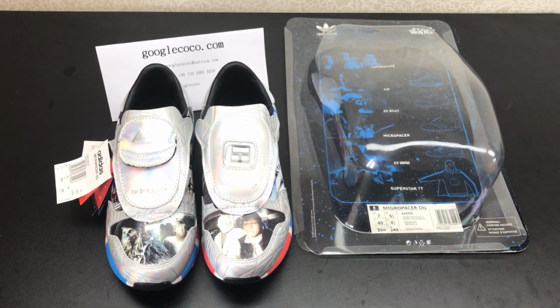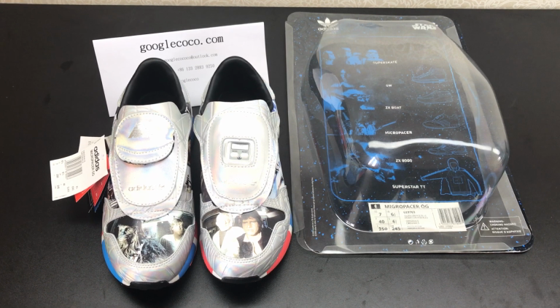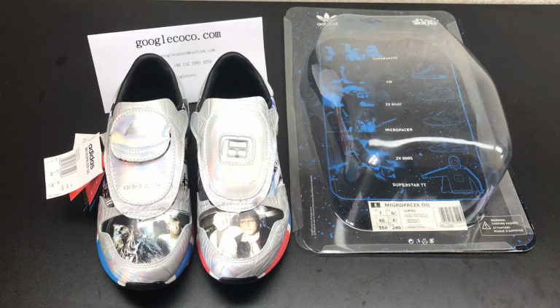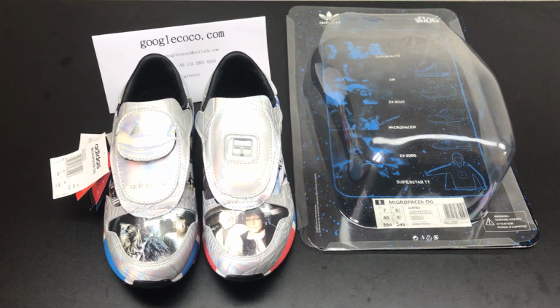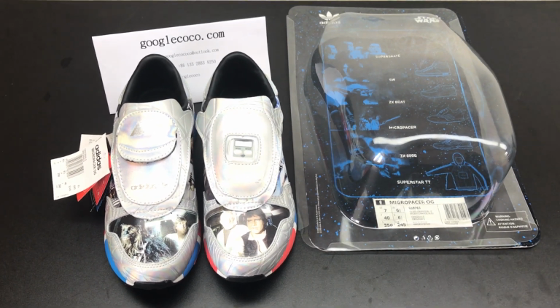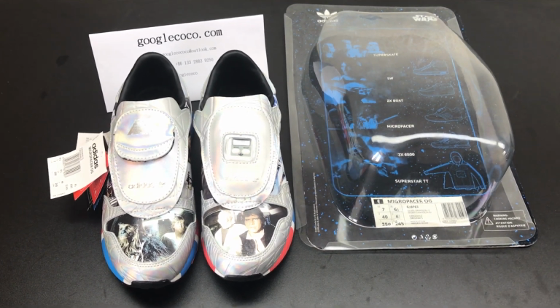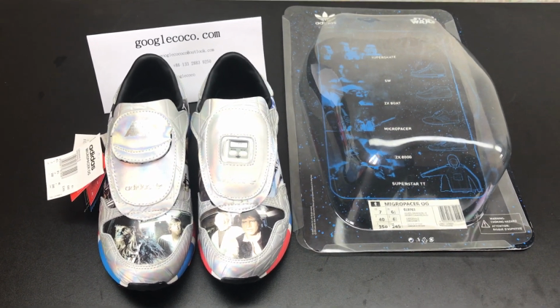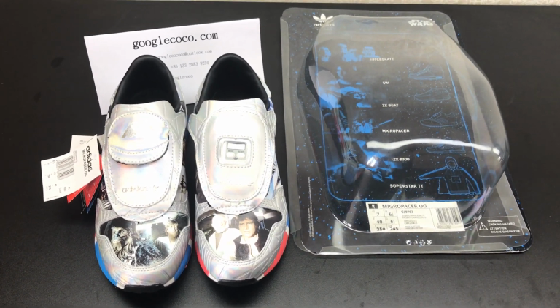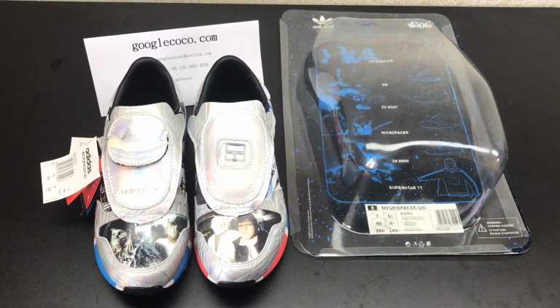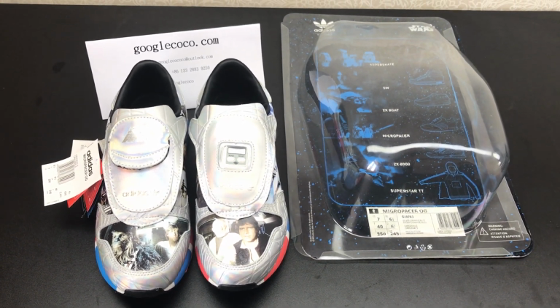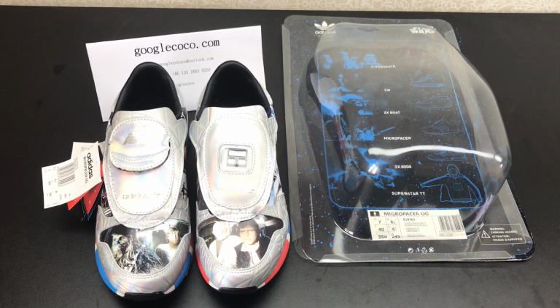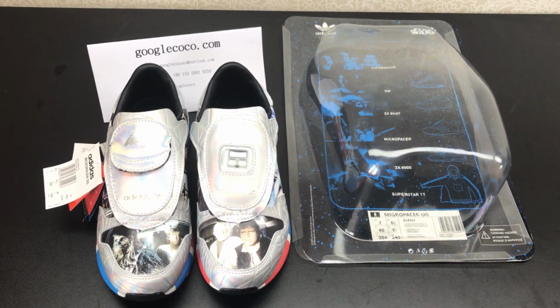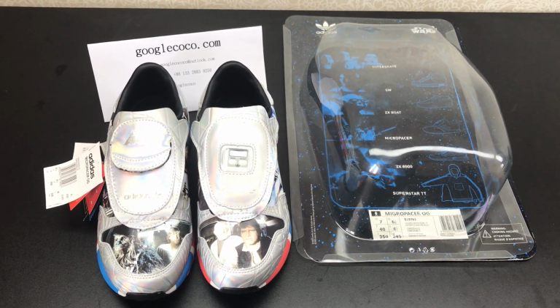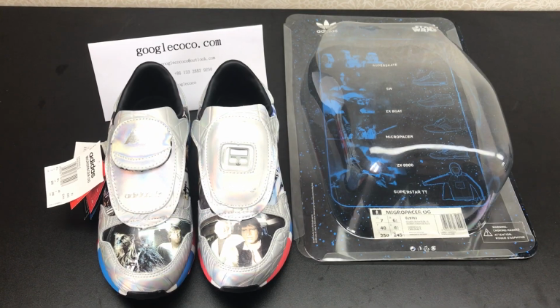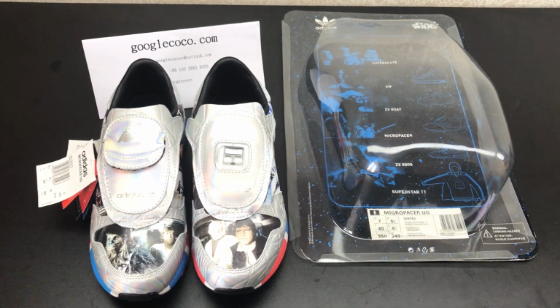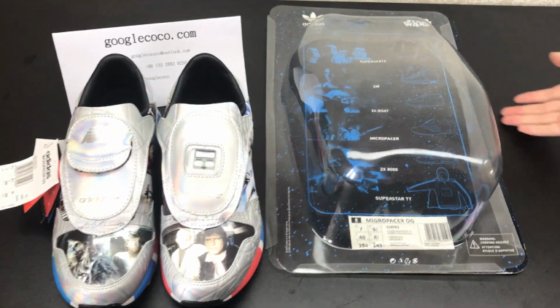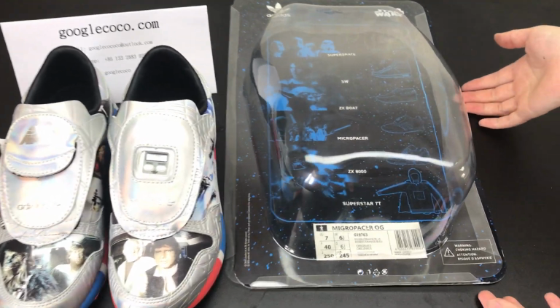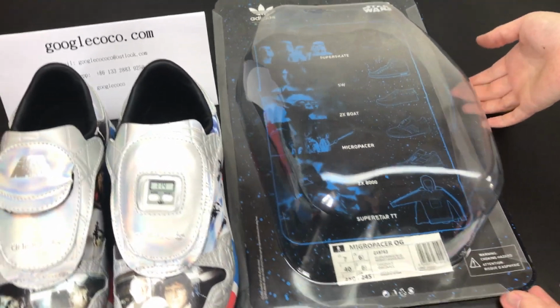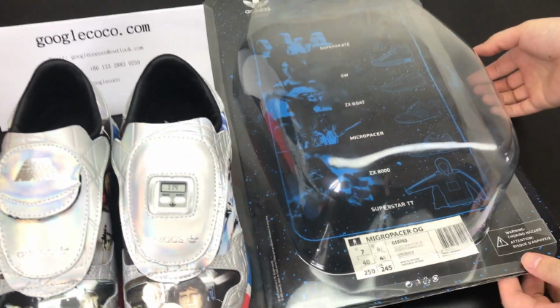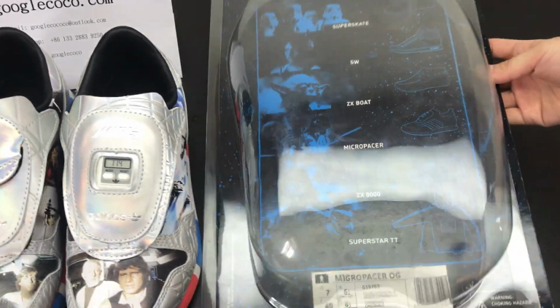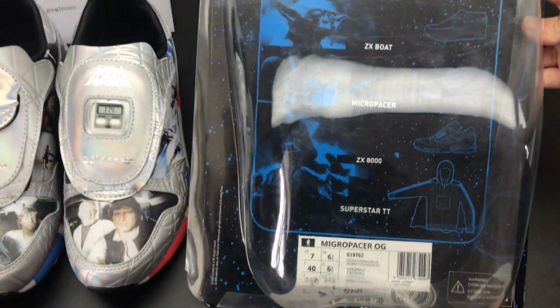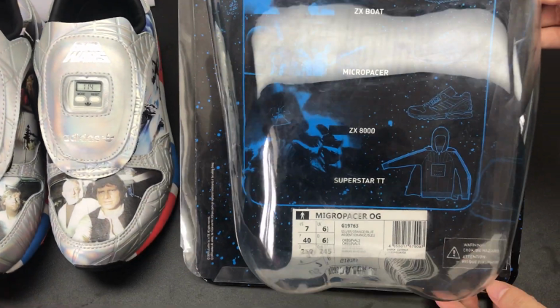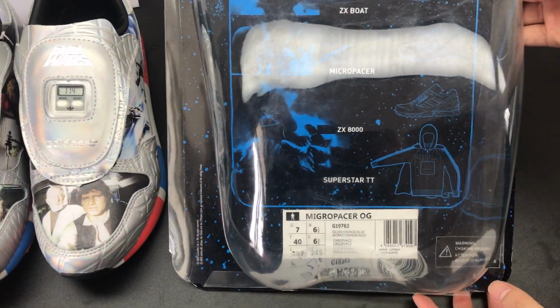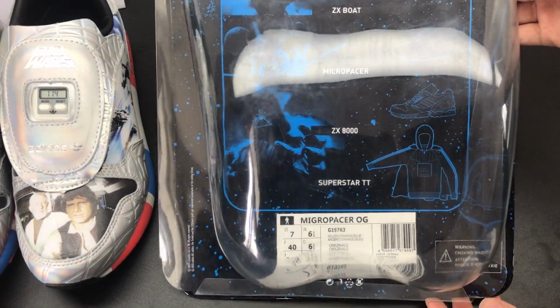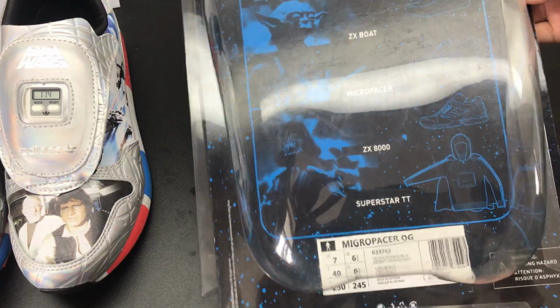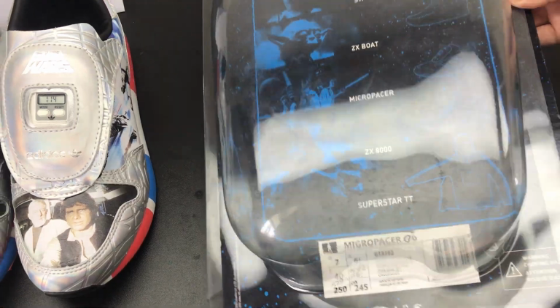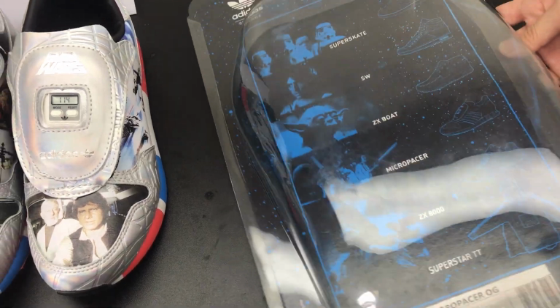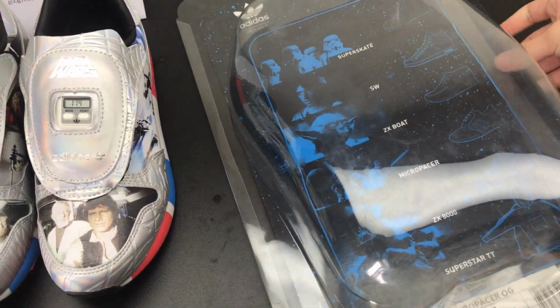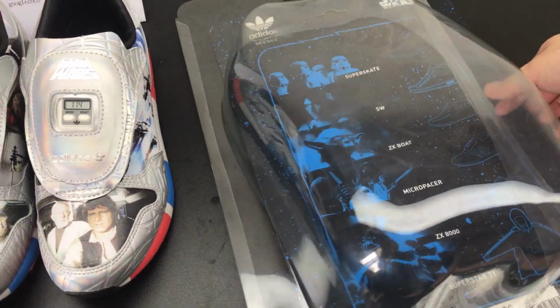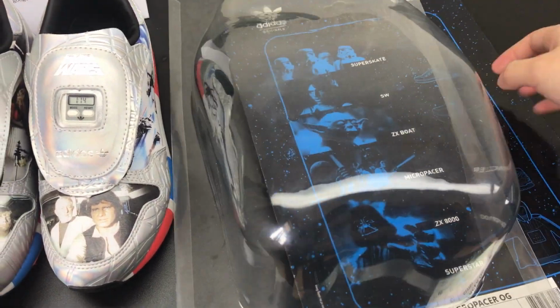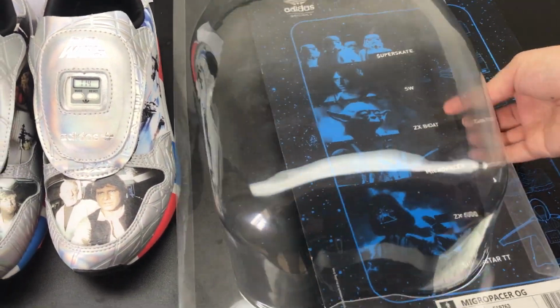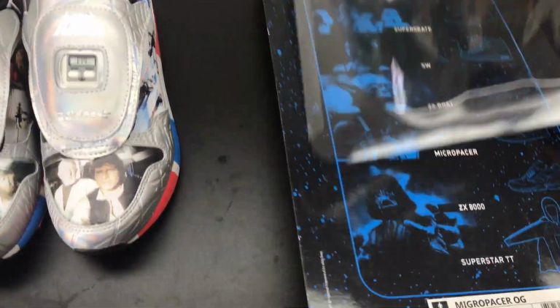This is the Adidas and Star Wars Micropacer. First I'm going to show you the package of this shoe. It is using the blister pack. The package has the size tag and some of the old Star Wars issues.